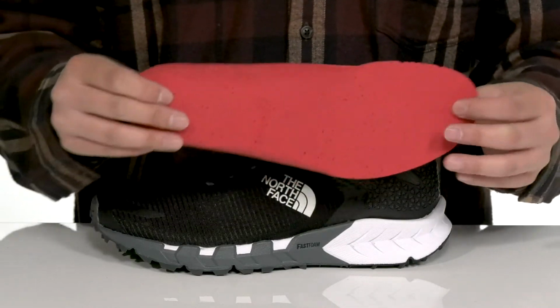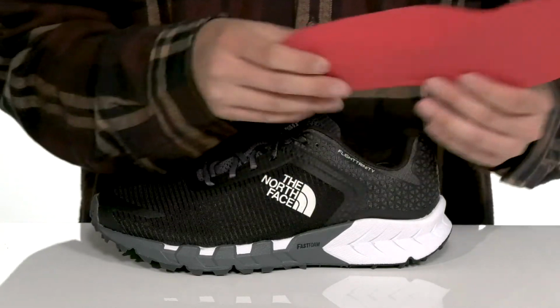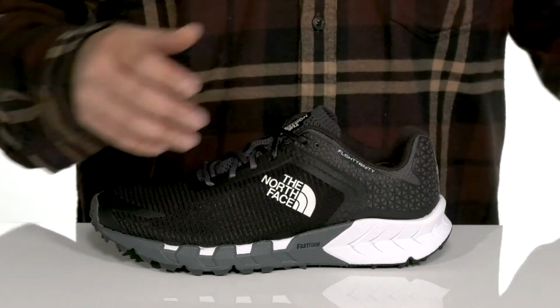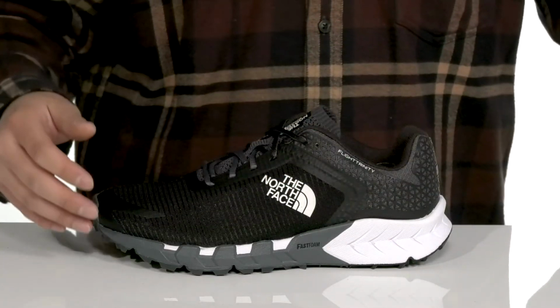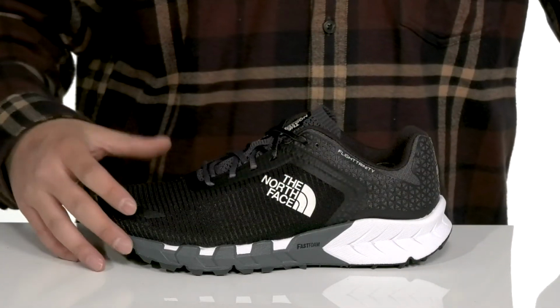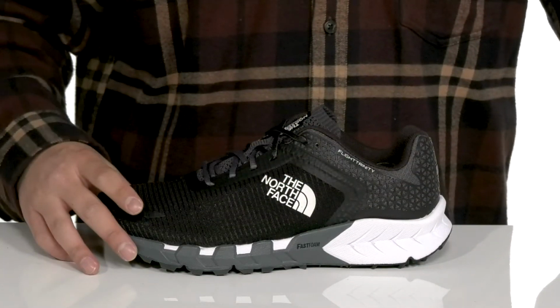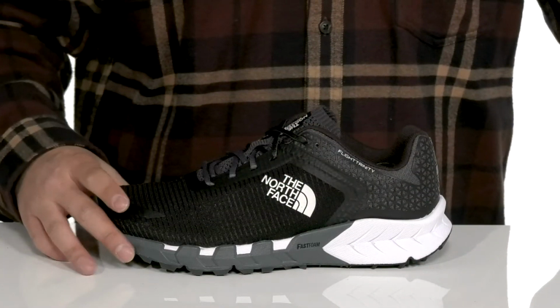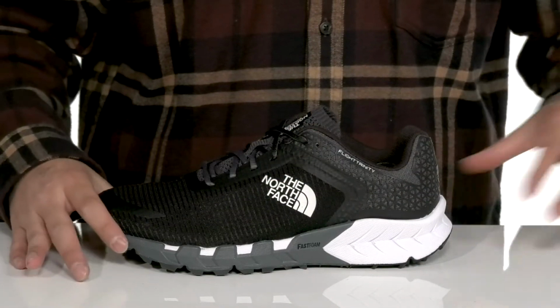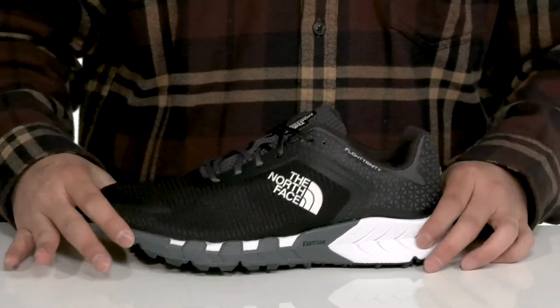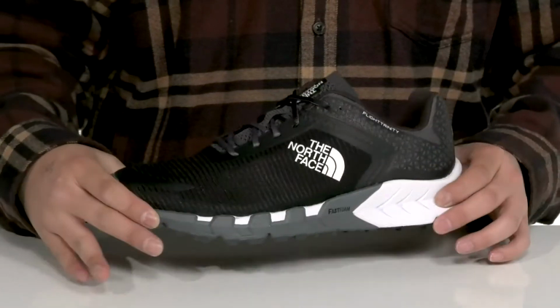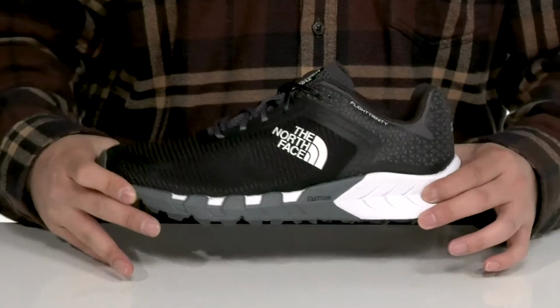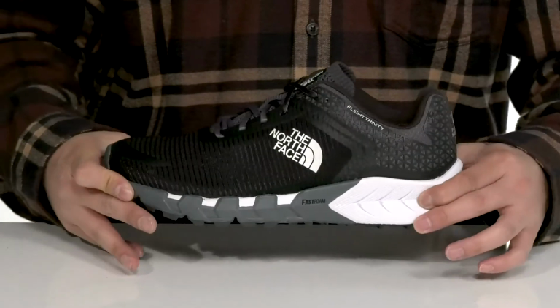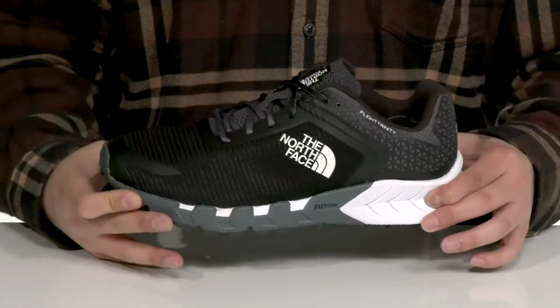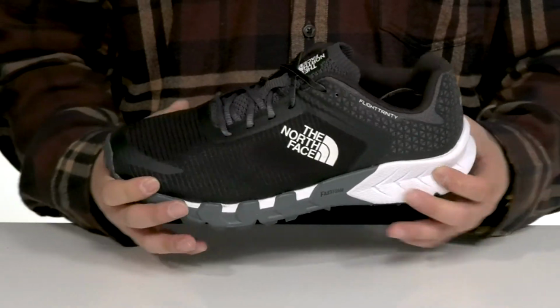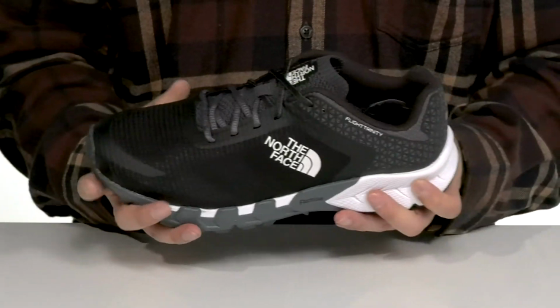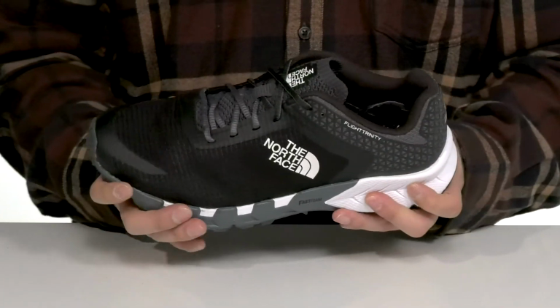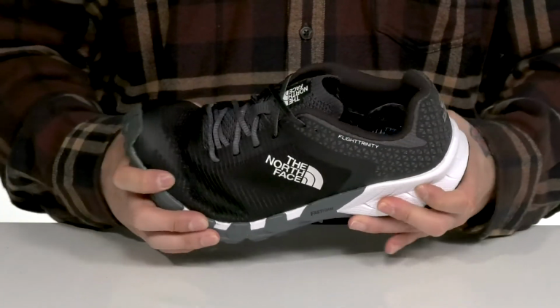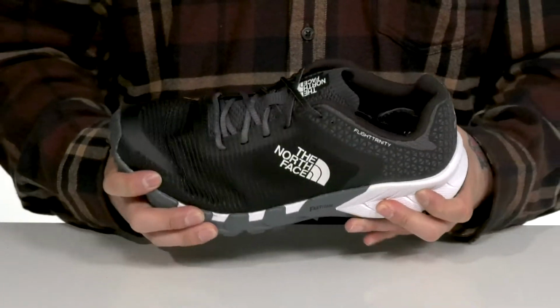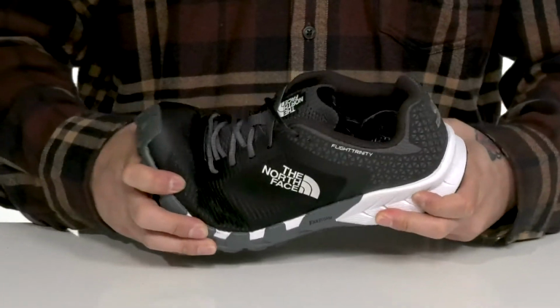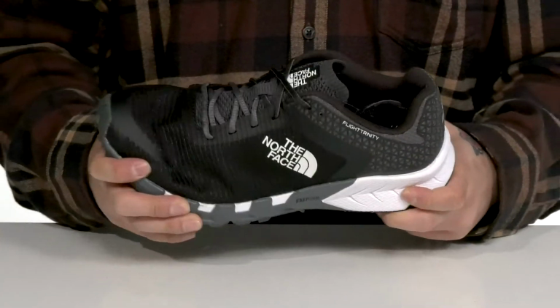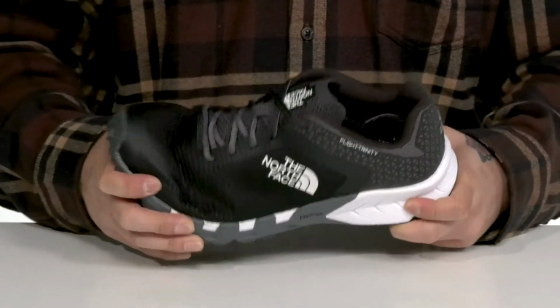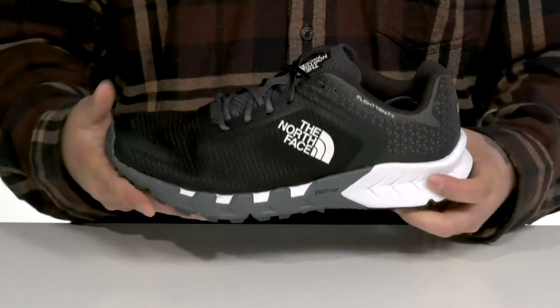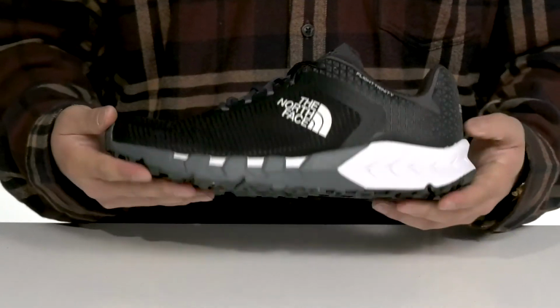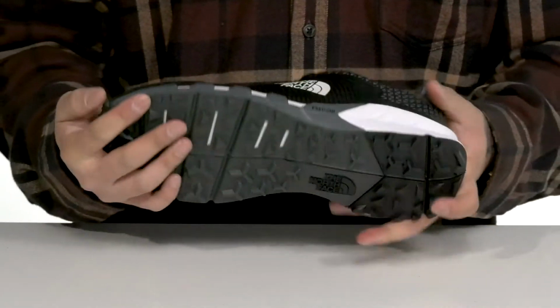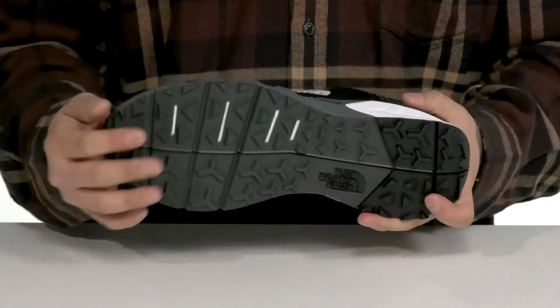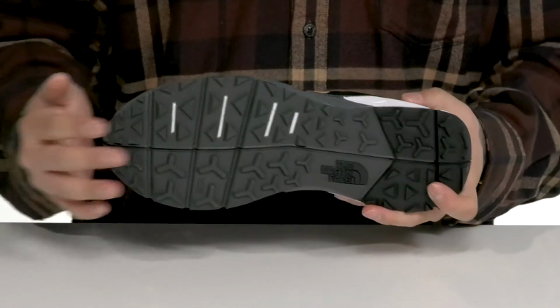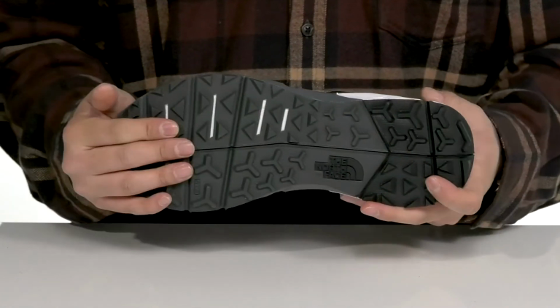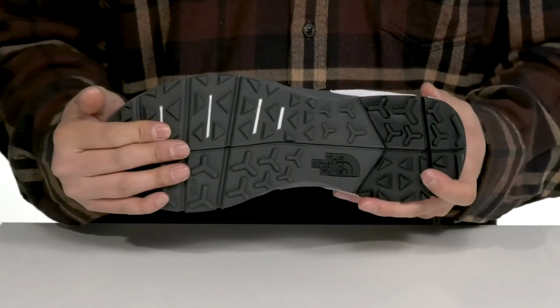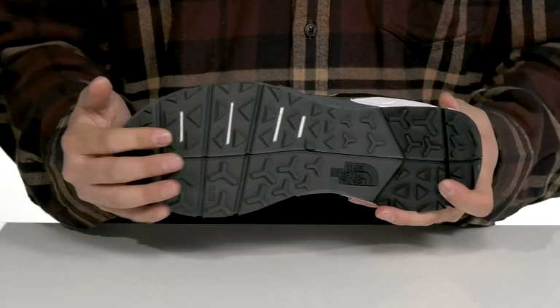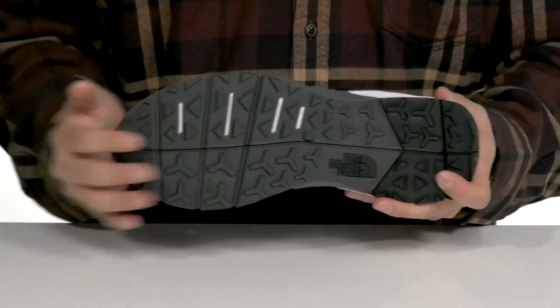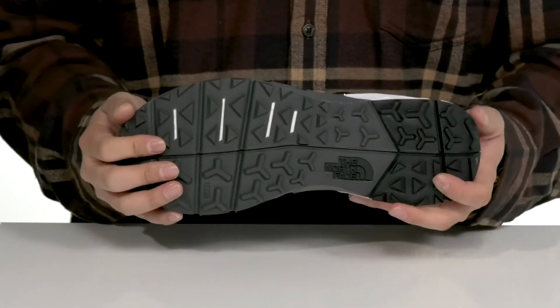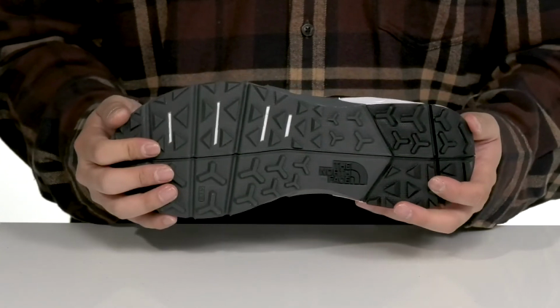This also sits on top of a dual density cushioned midsole to help absorb shock. The shoe itself has a very flexible design and of course a durable rubber outsole that's great for the outdoors.